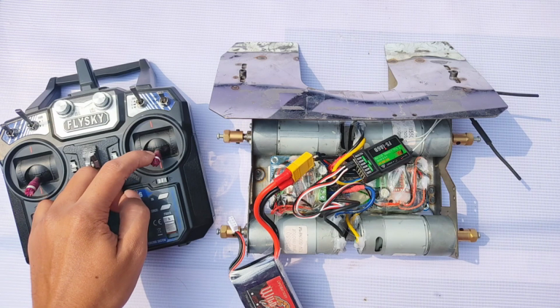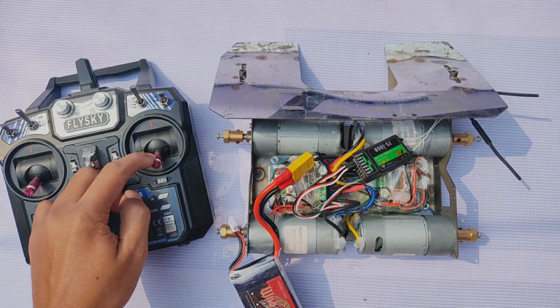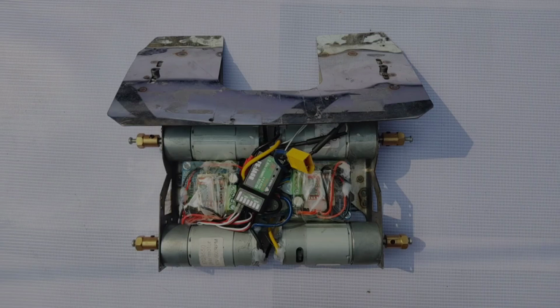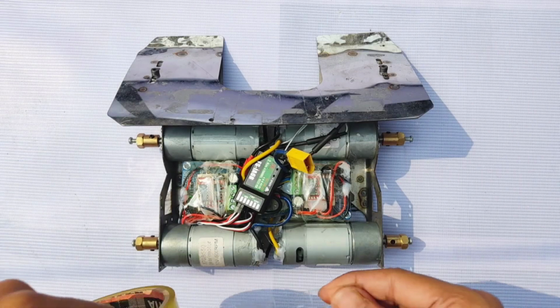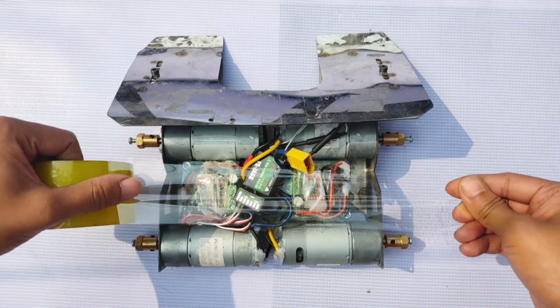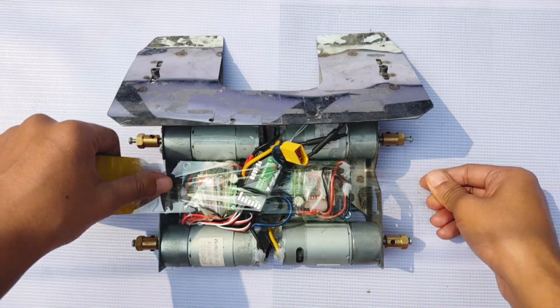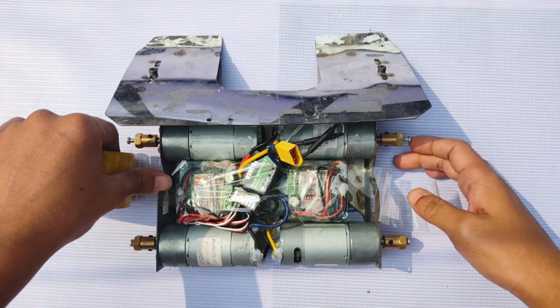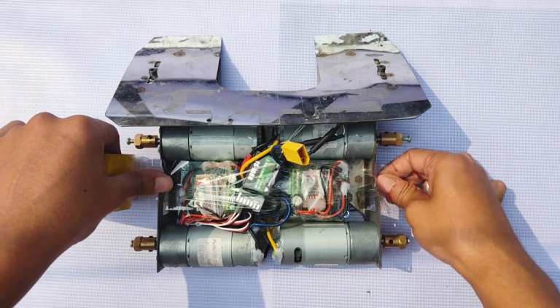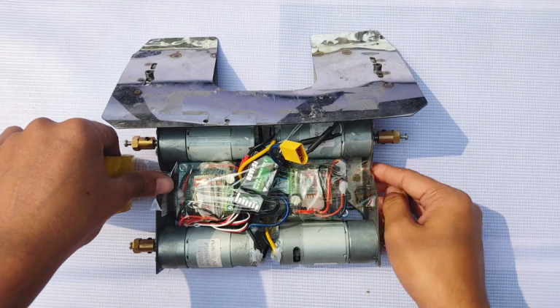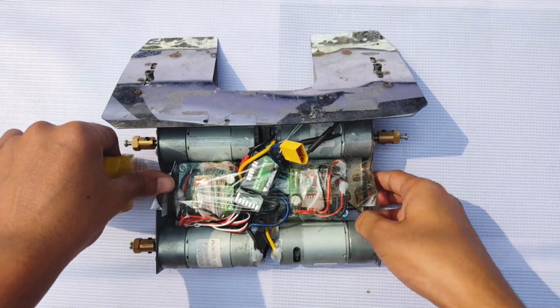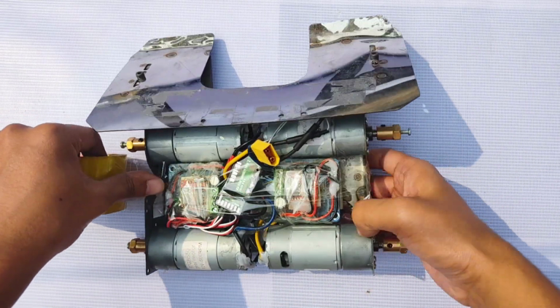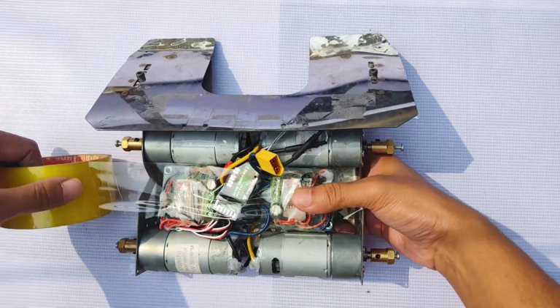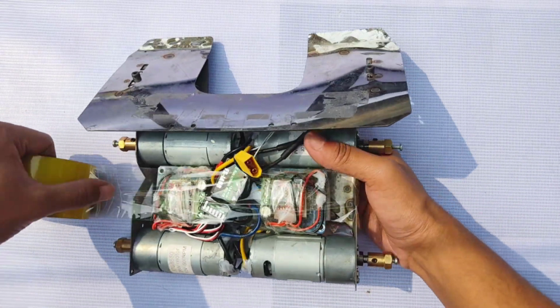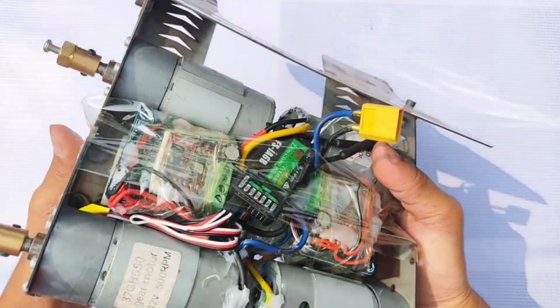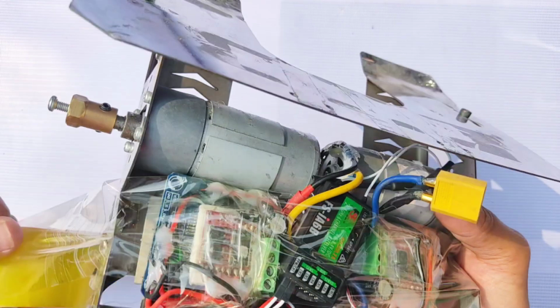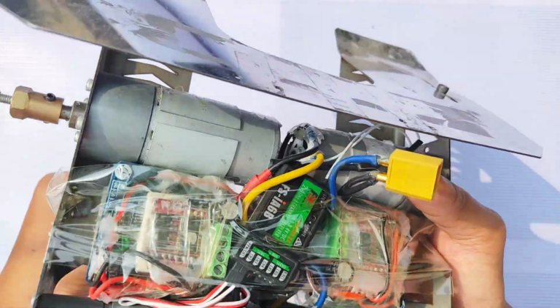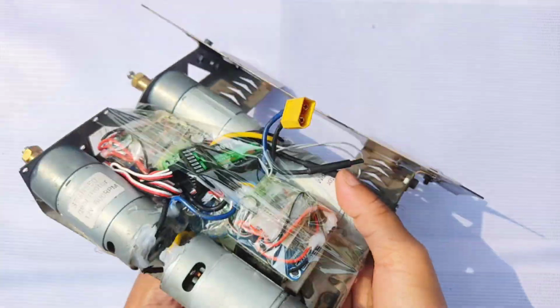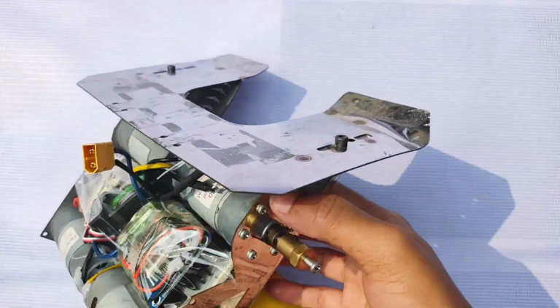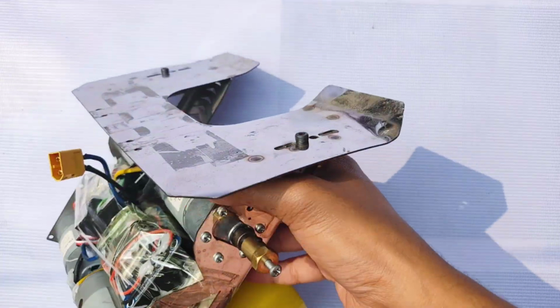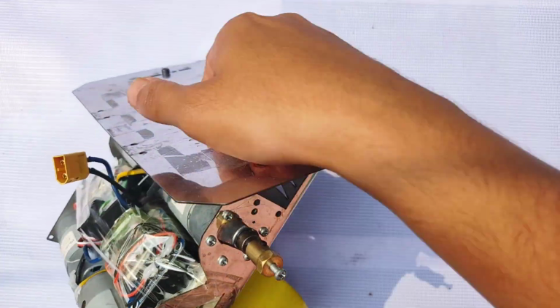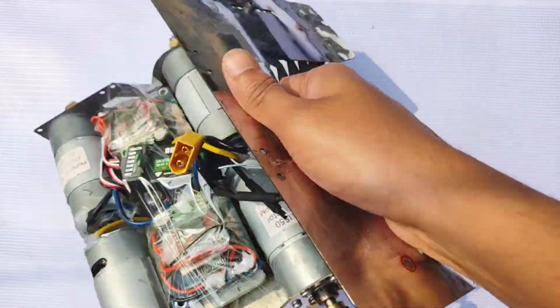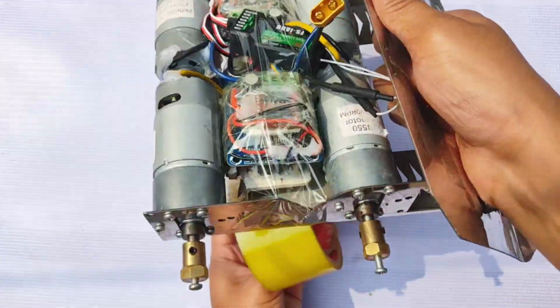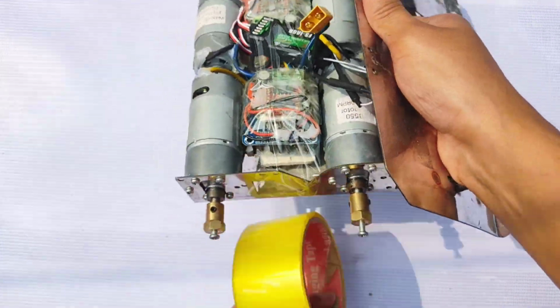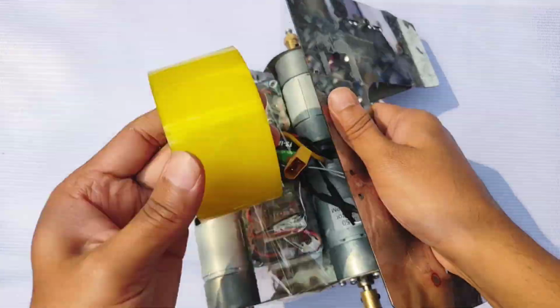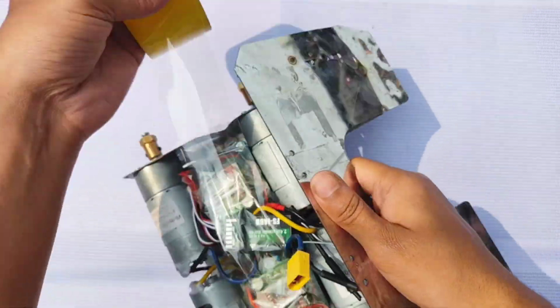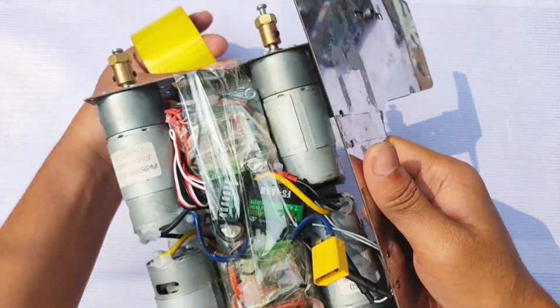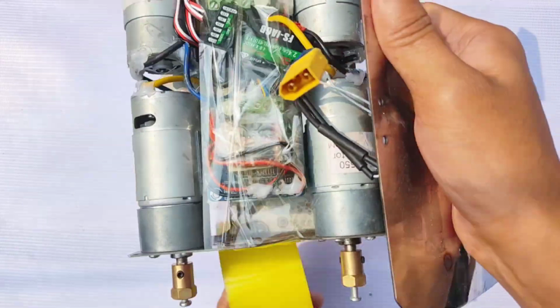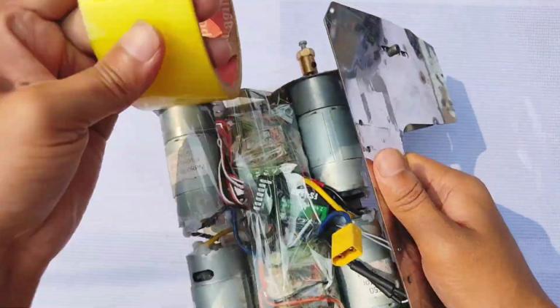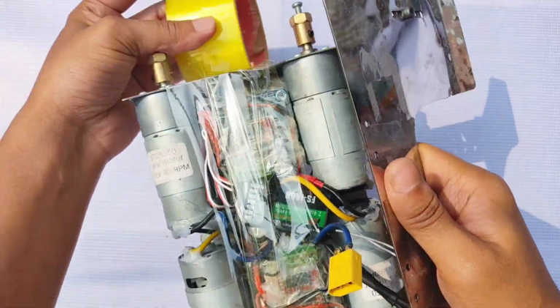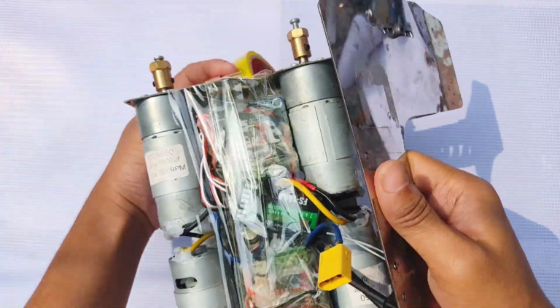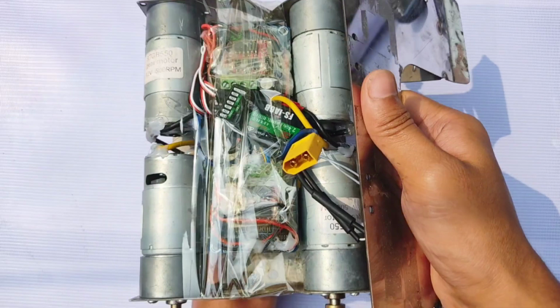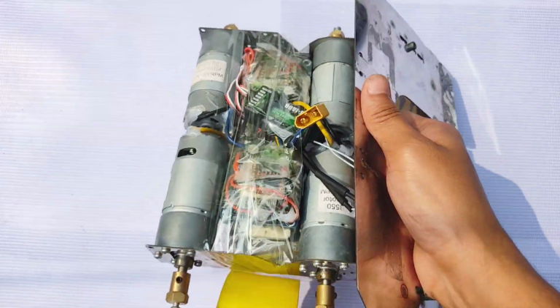Everything is done. Now wrapping up the chassis with tape. I'll see you next time. Thank you.